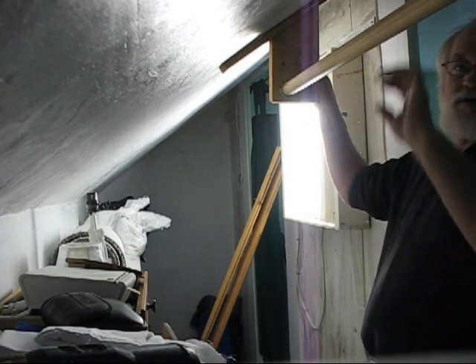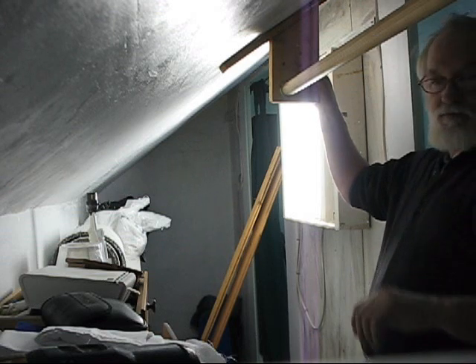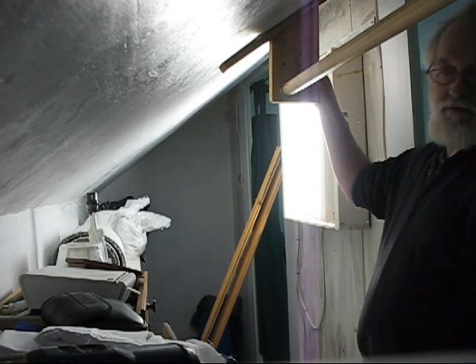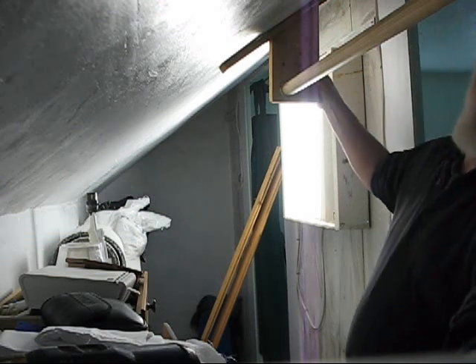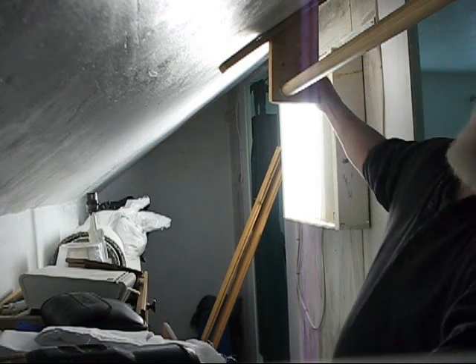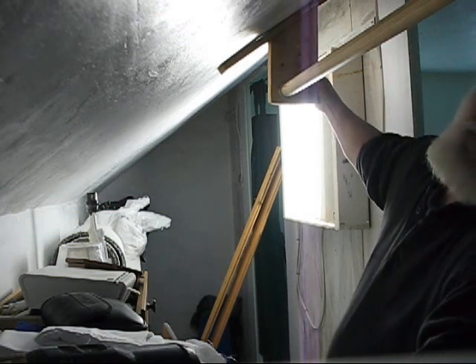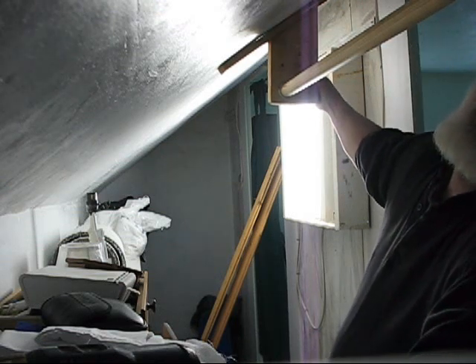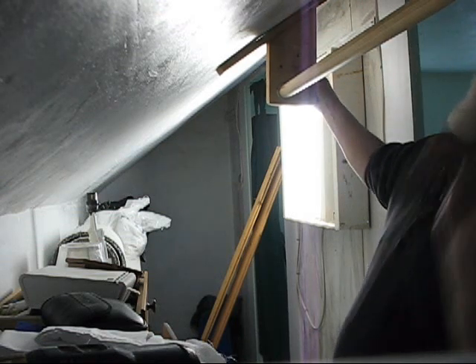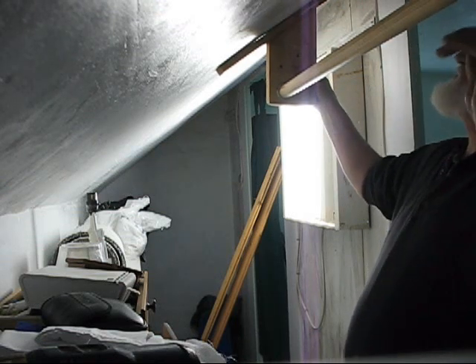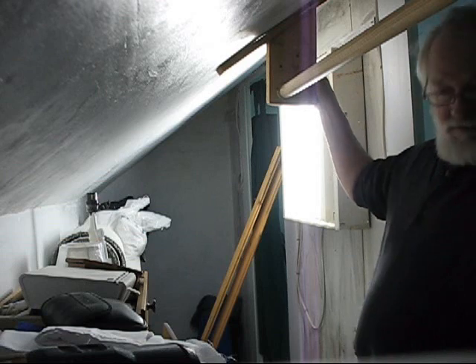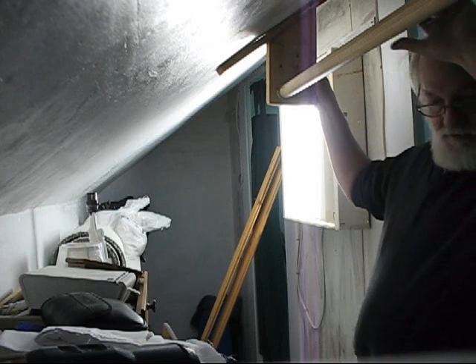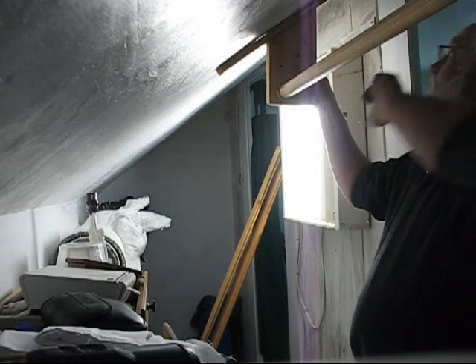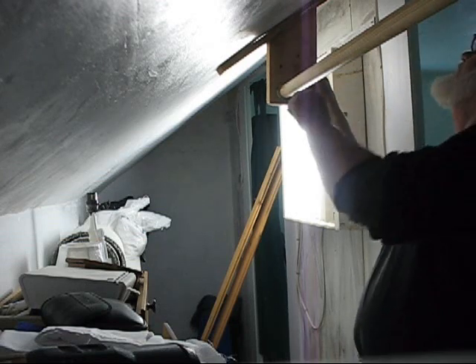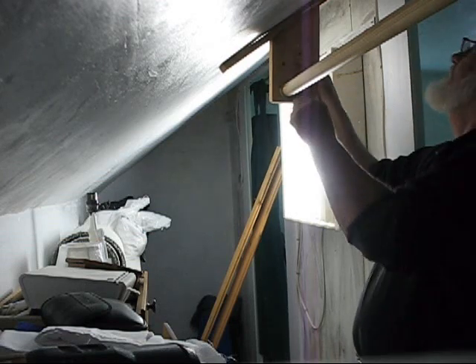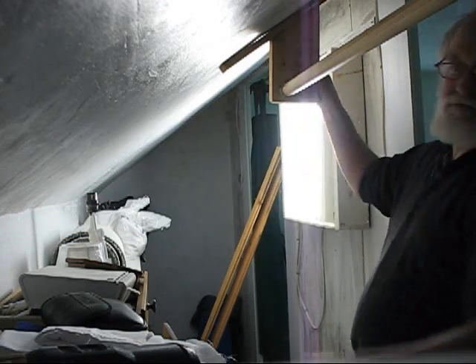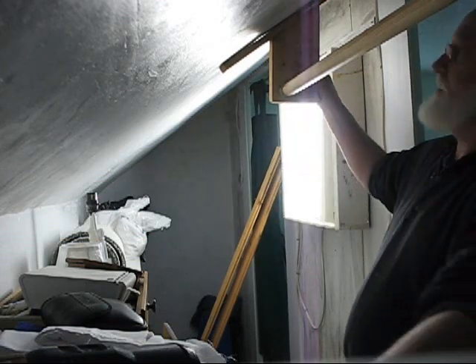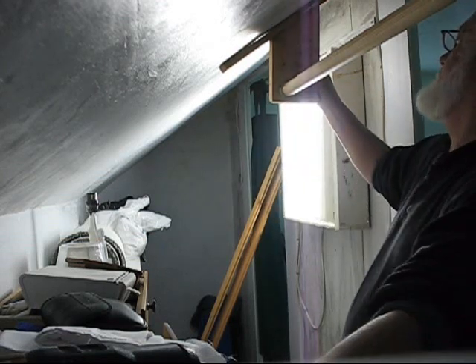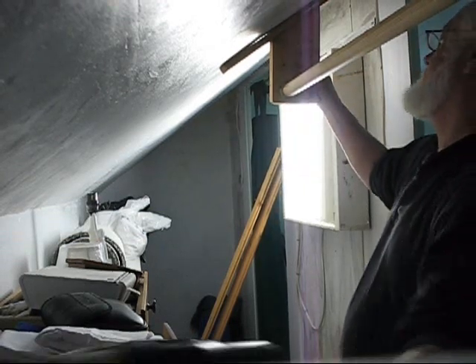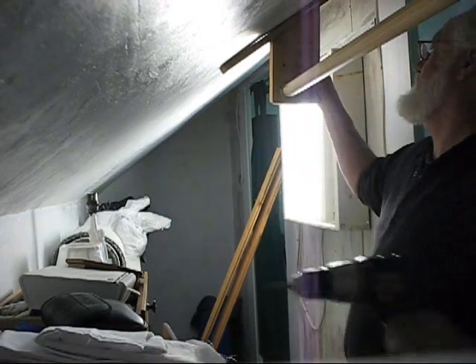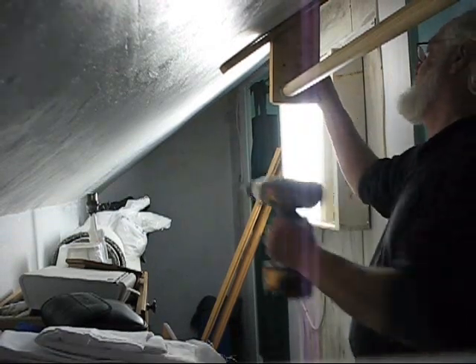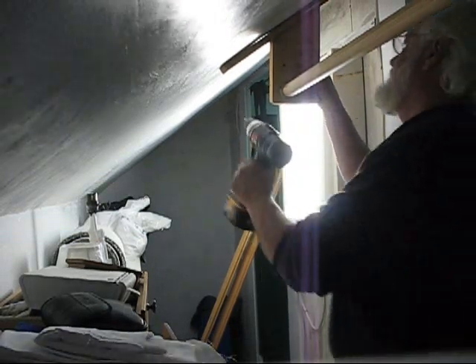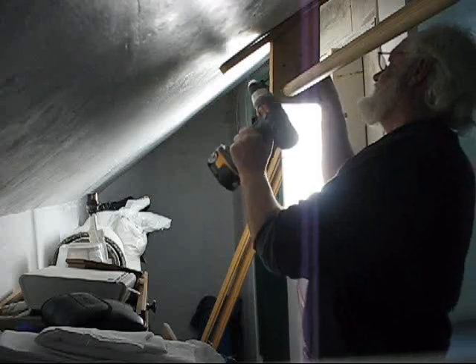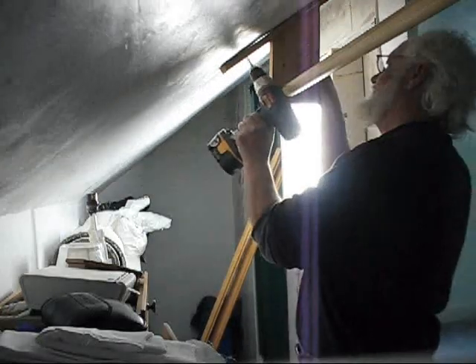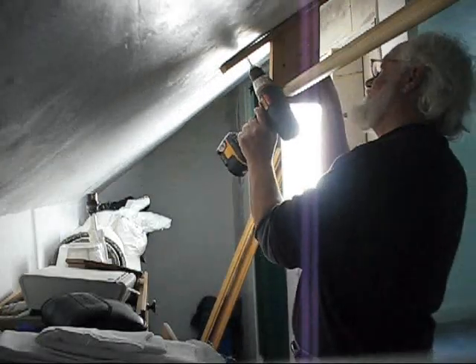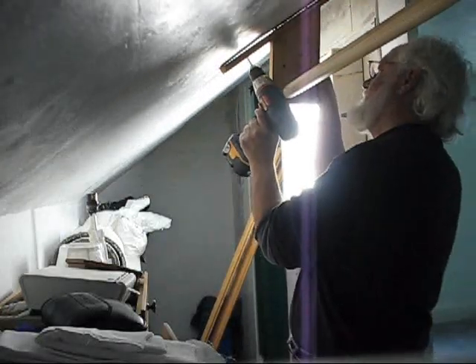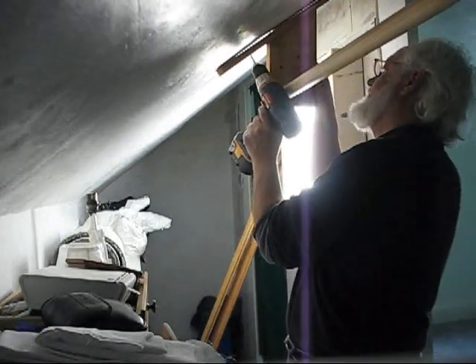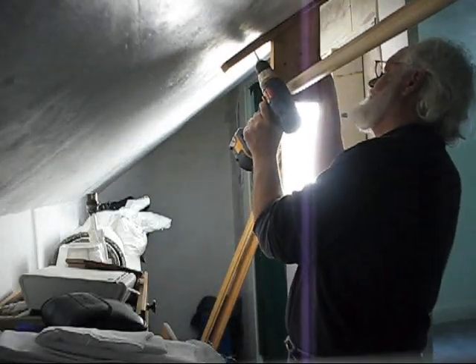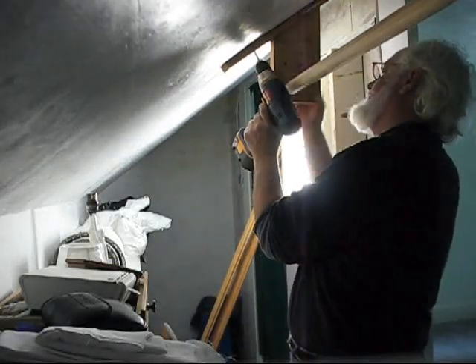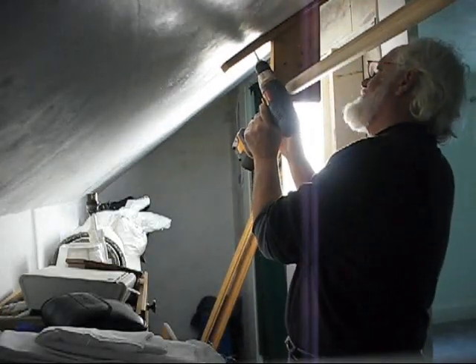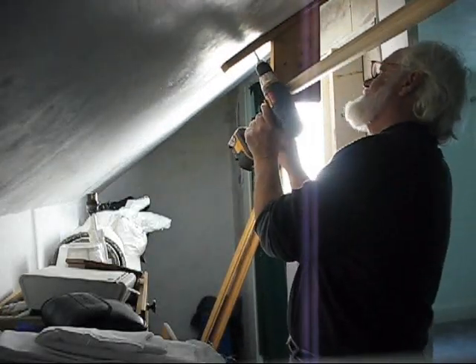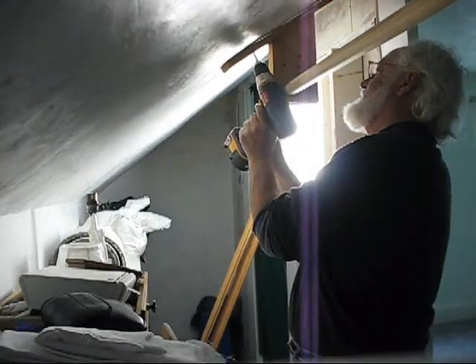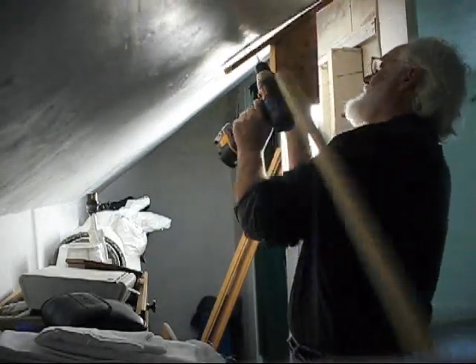I'll put it together right quick and we'll see how it looks. I rounded the edges off this piece of wood here, to see if there's too many sharp edges to hit anybody's hands.